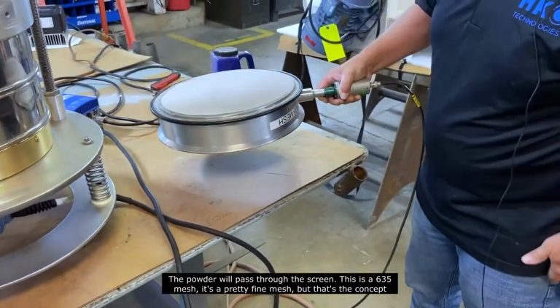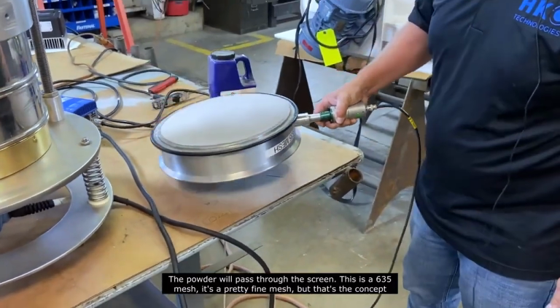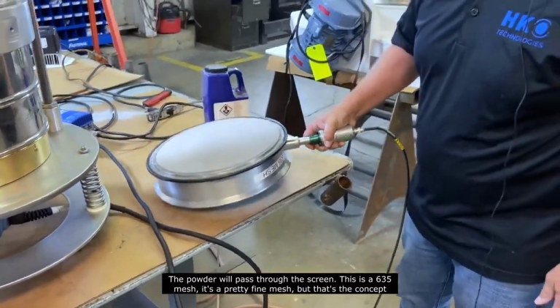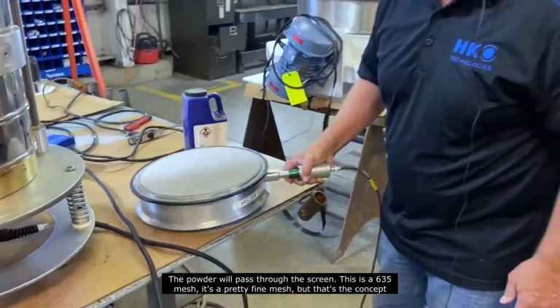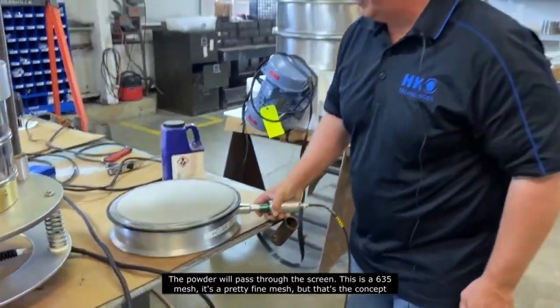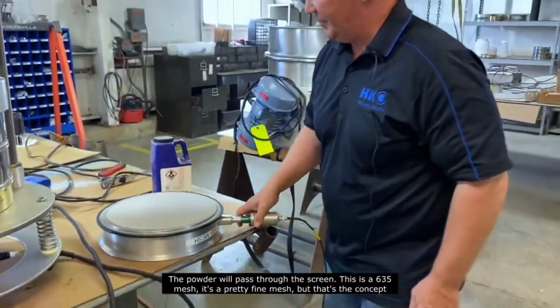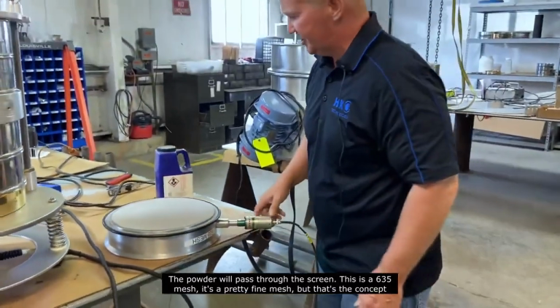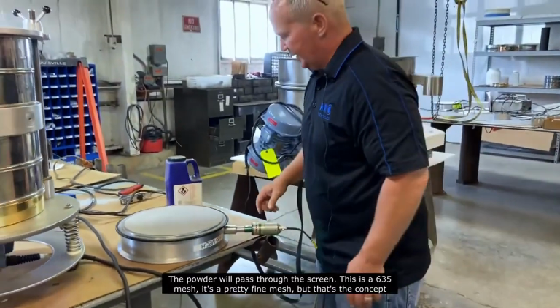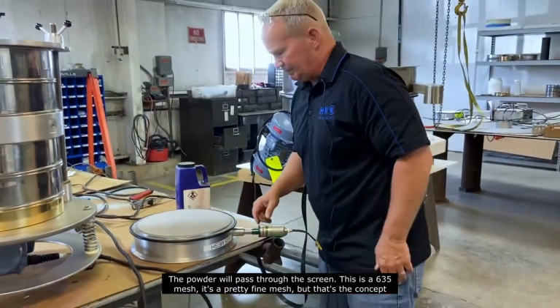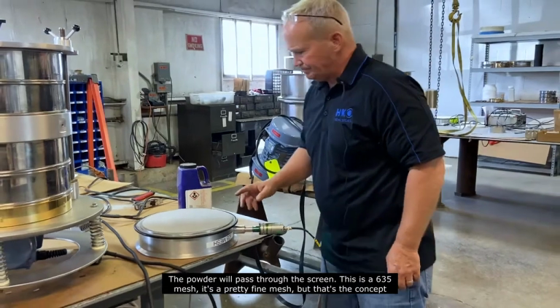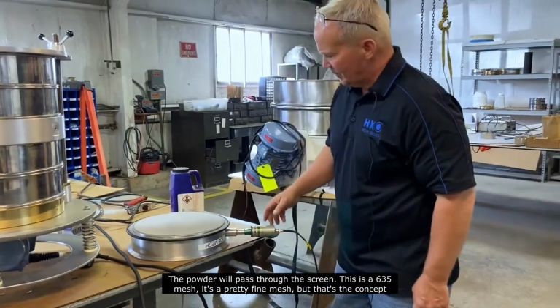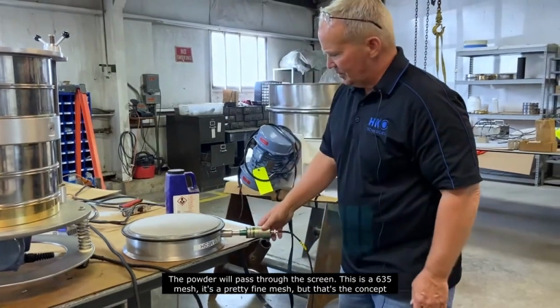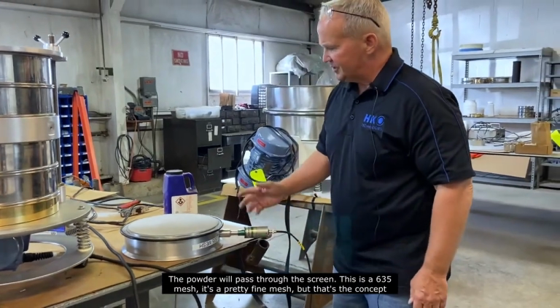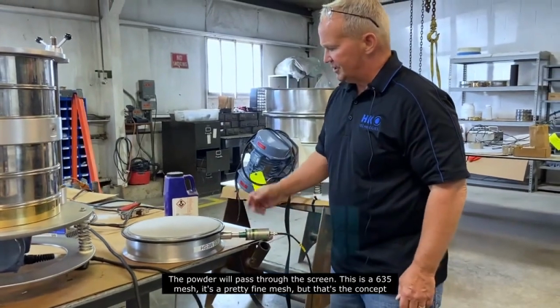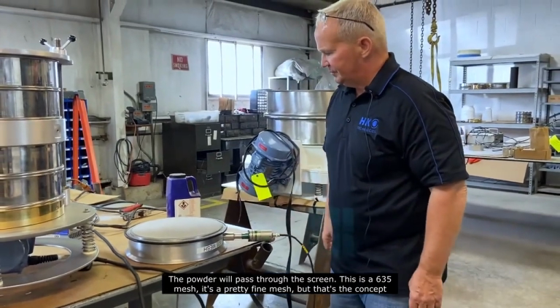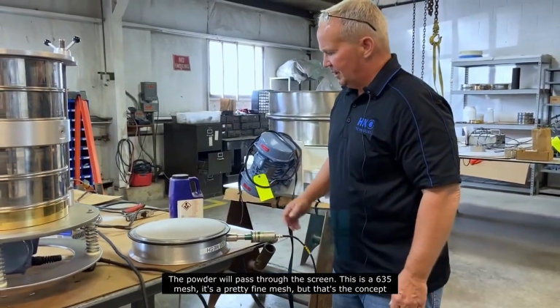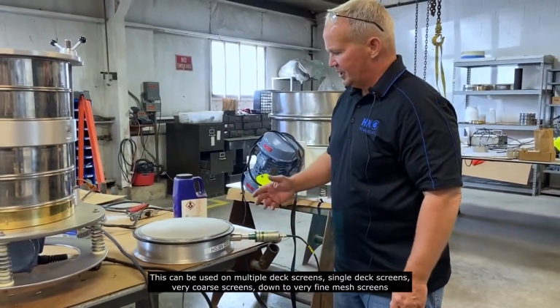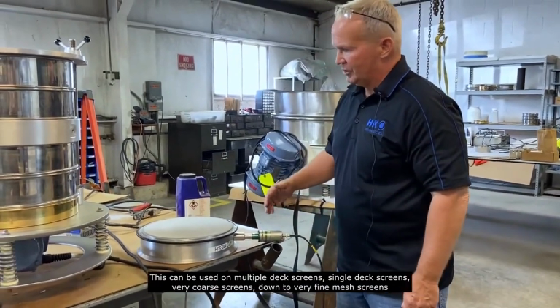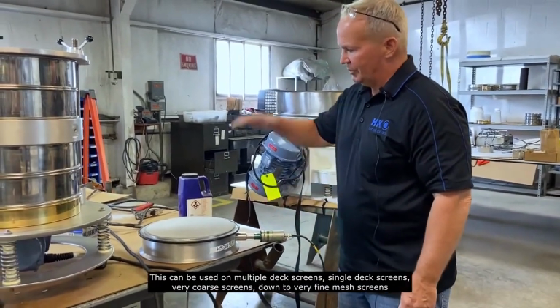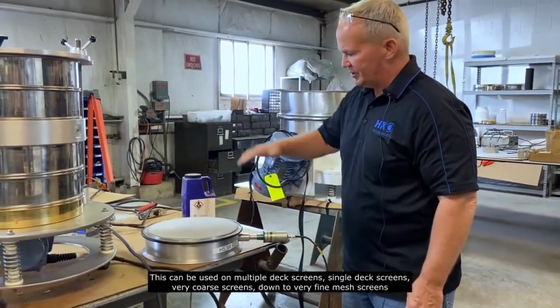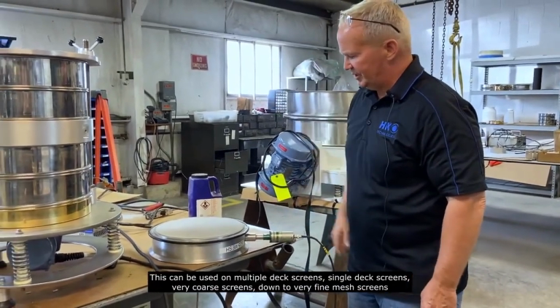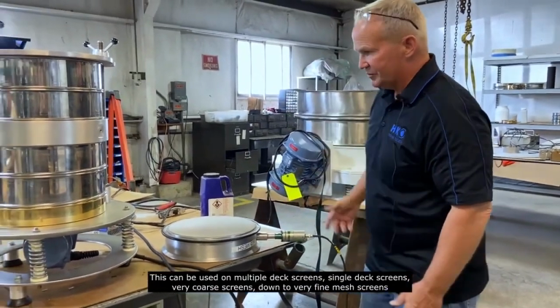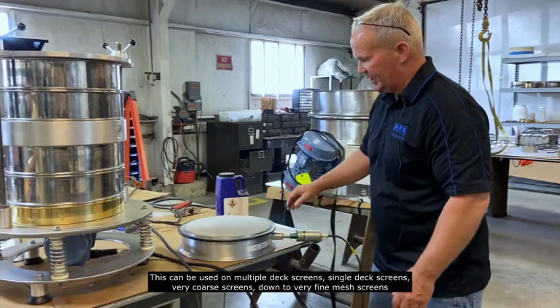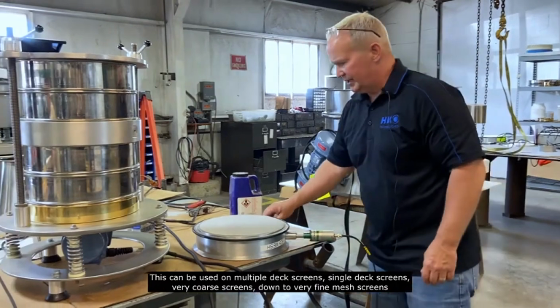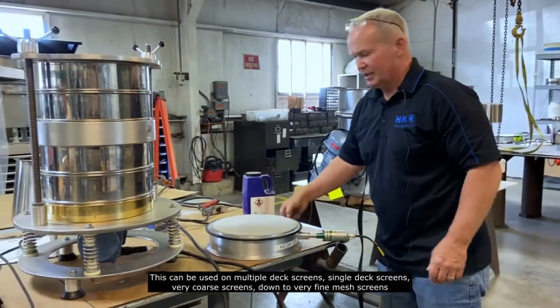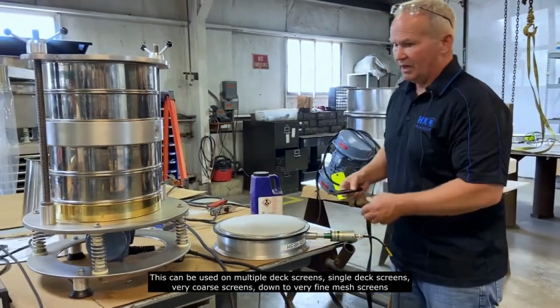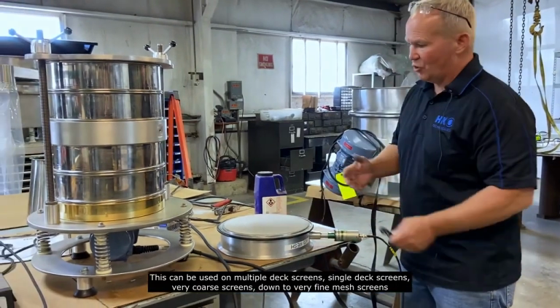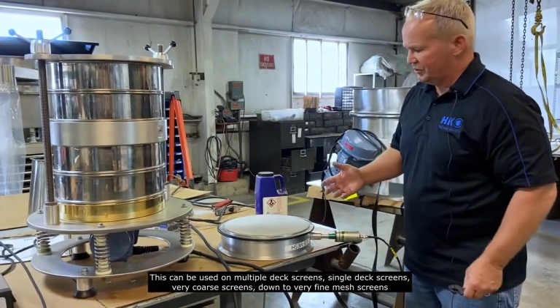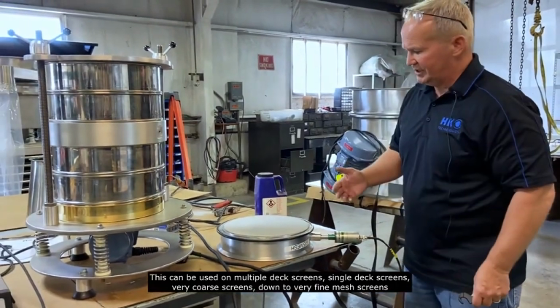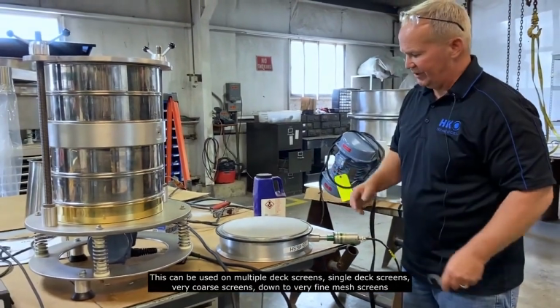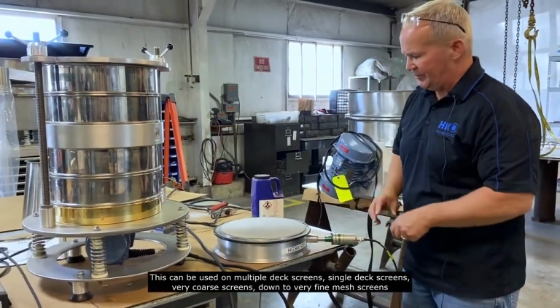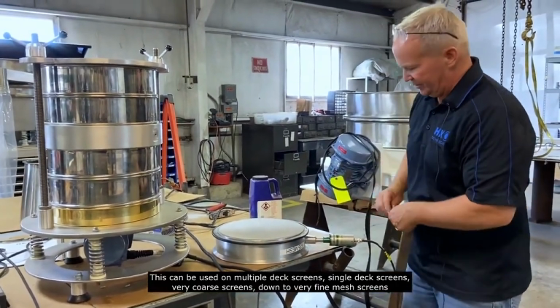This is a 635 mesh — it's a pretty fine mesh — but that's the concept. And this can be used on multiple deck screens, single deck screens, very coarse screens, down to very fine mesh screens.